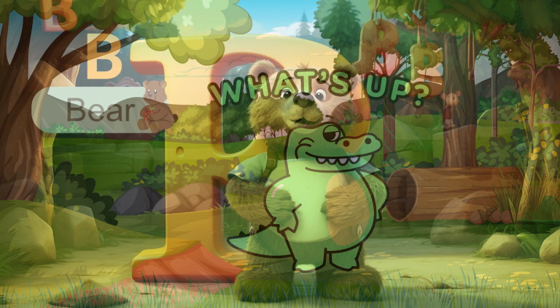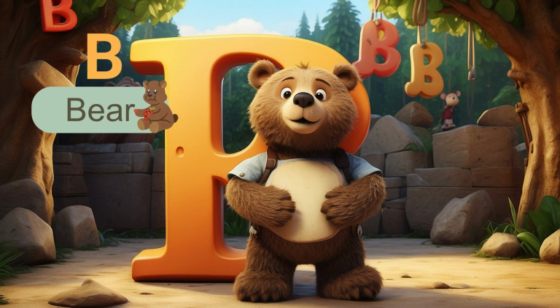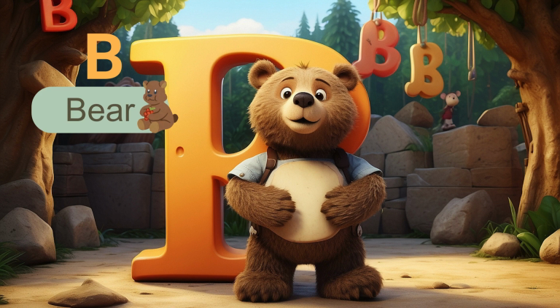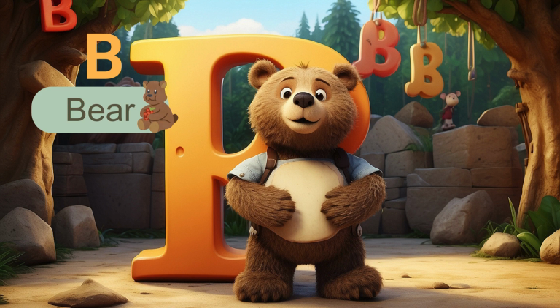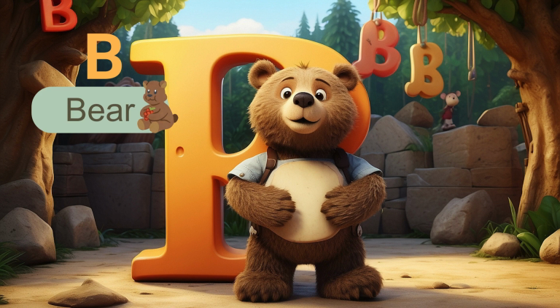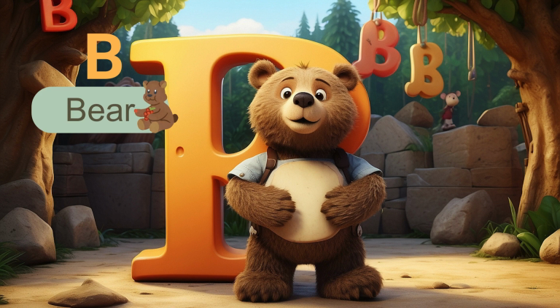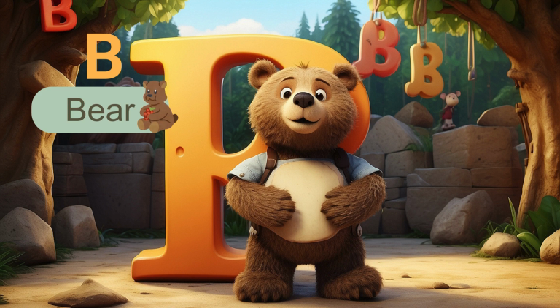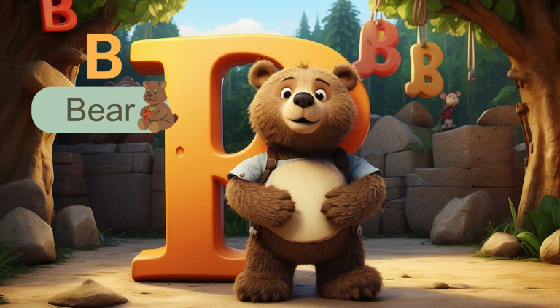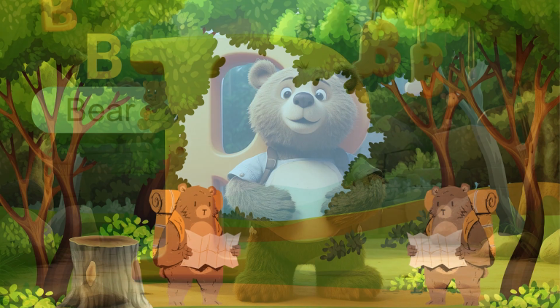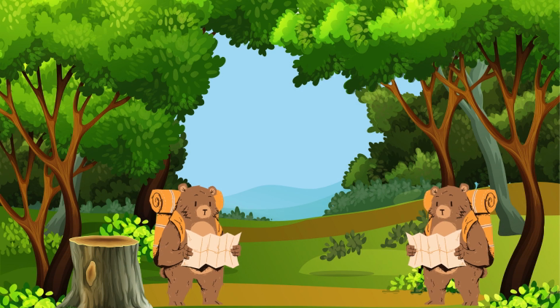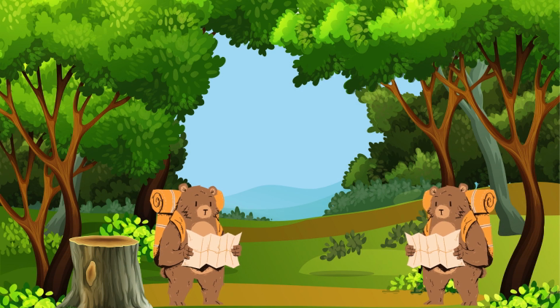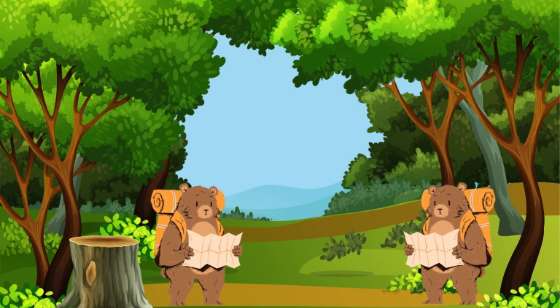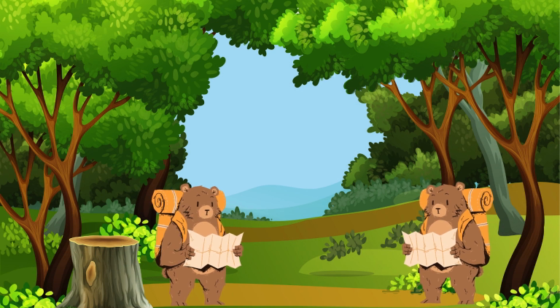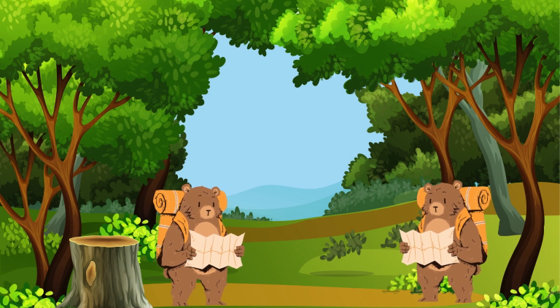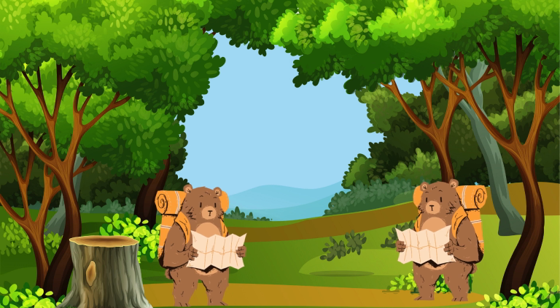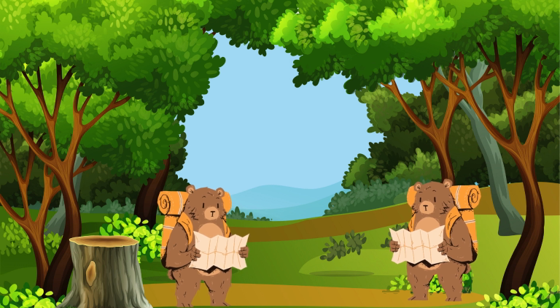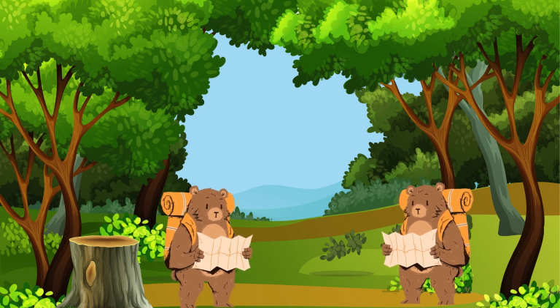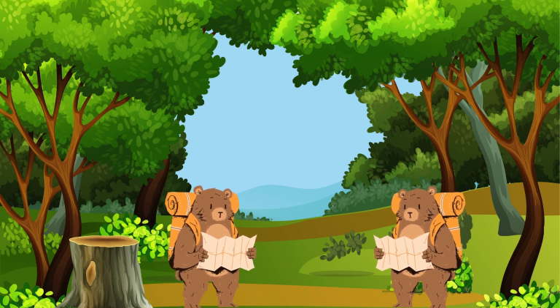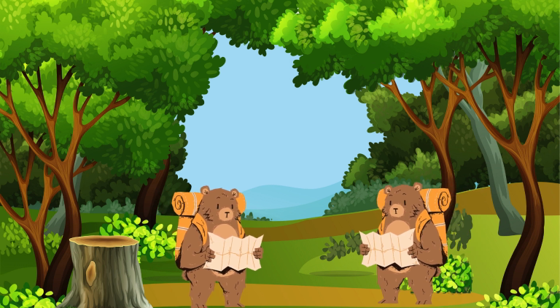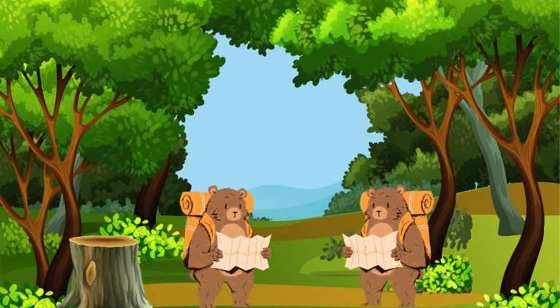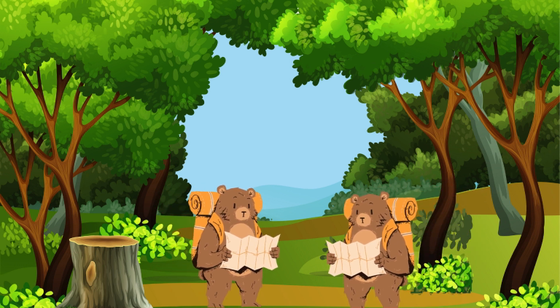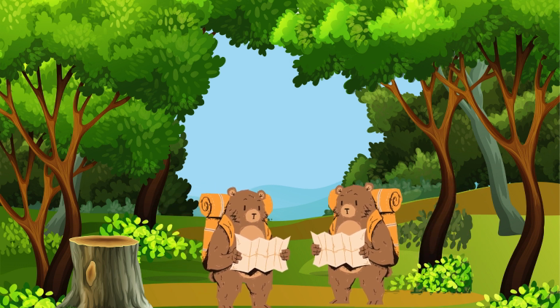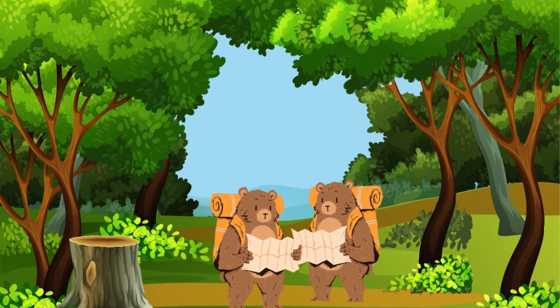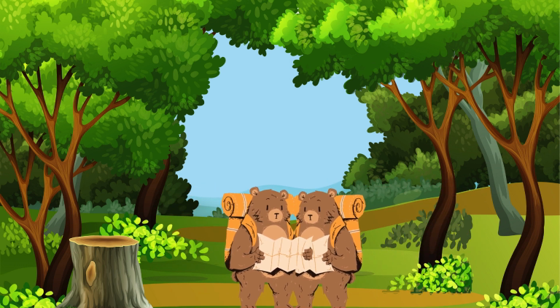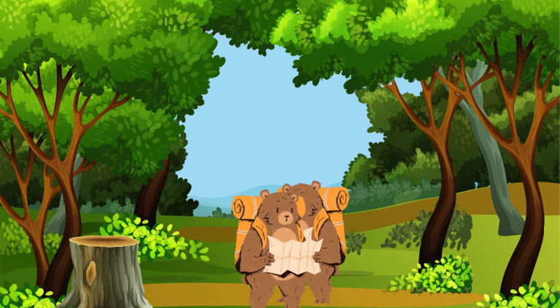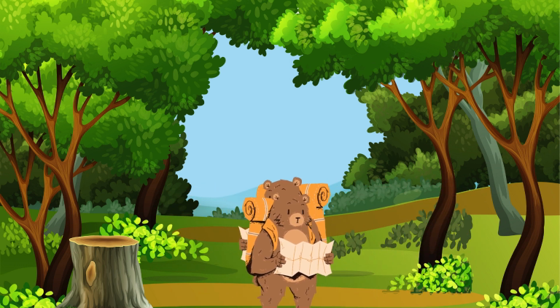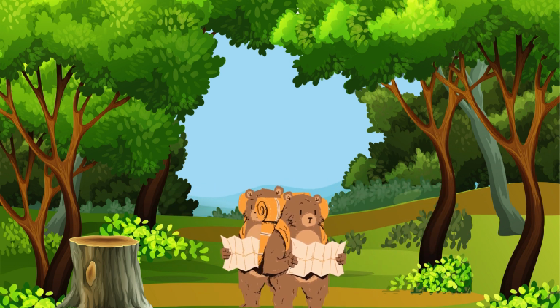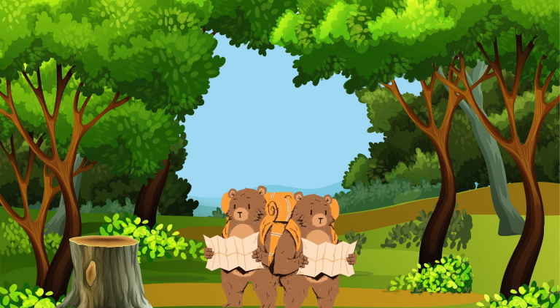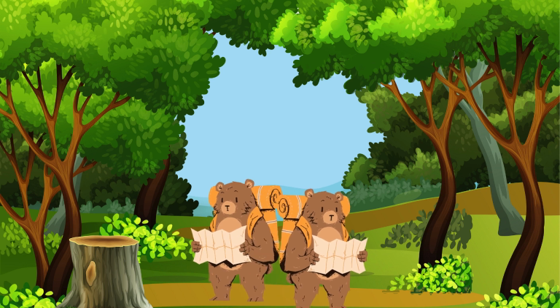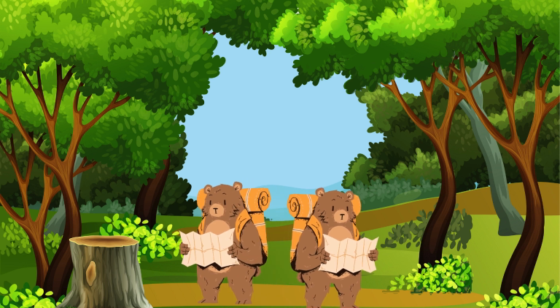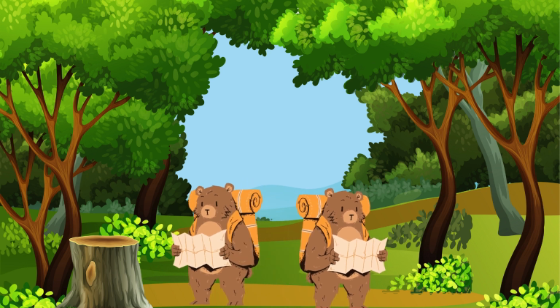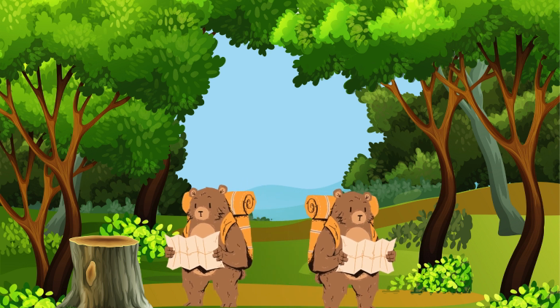Next letter is B. B is for bear. Bears are fuzzy and friendly. And, oh my, we have not just one, but two adorable bears. Can you count them with me? One, two.